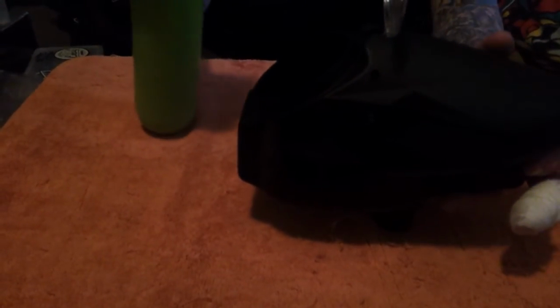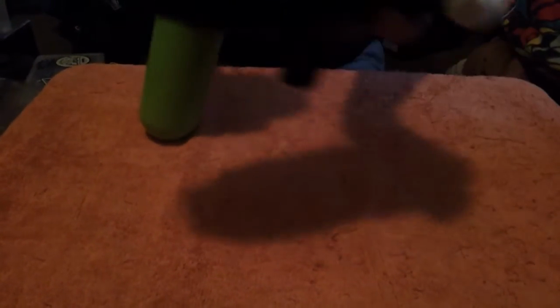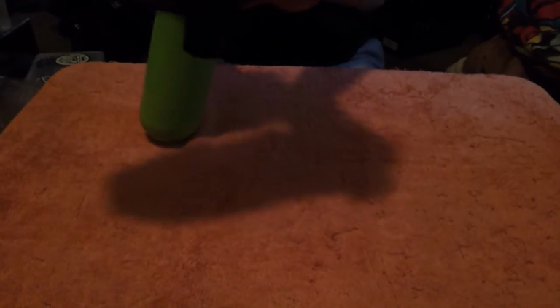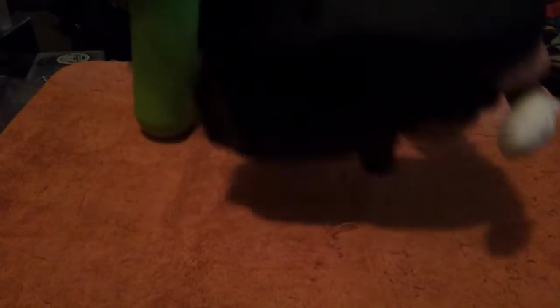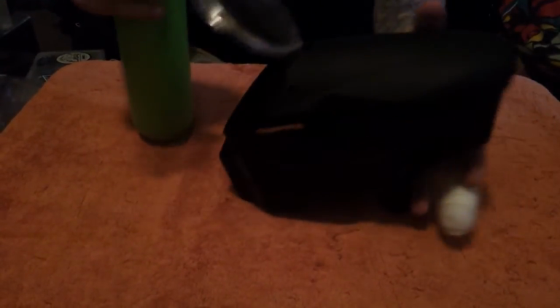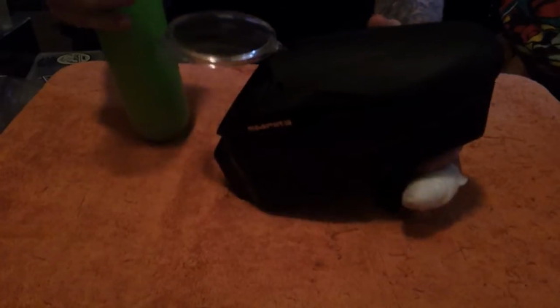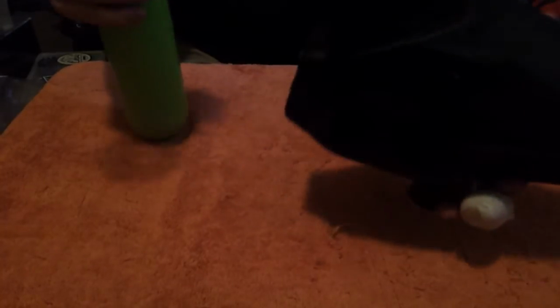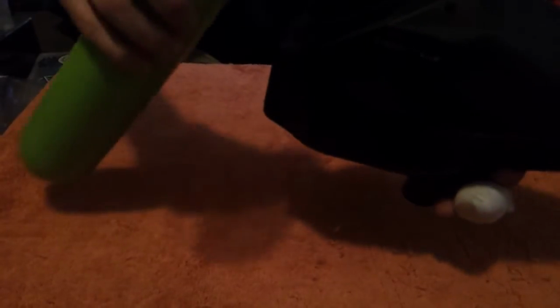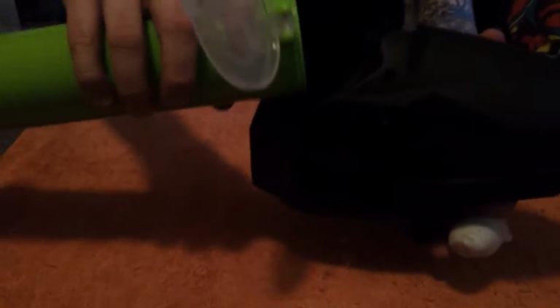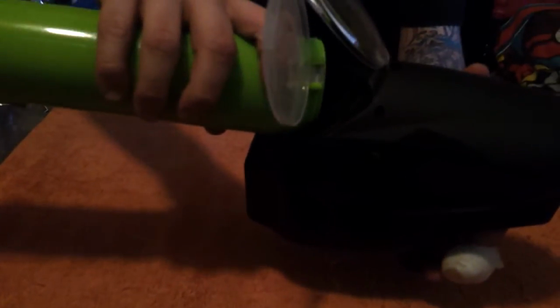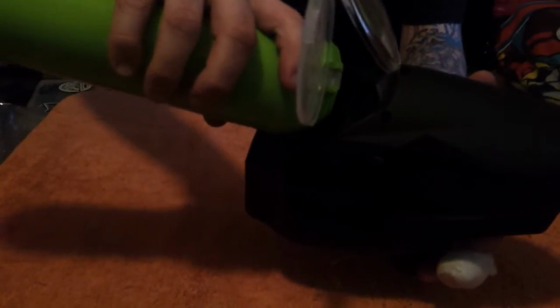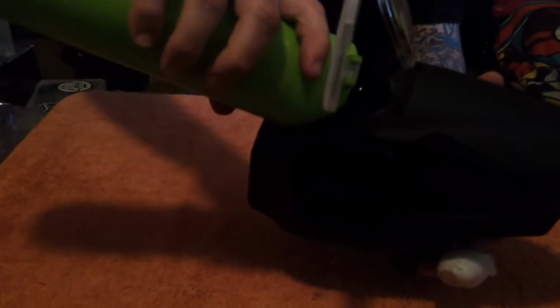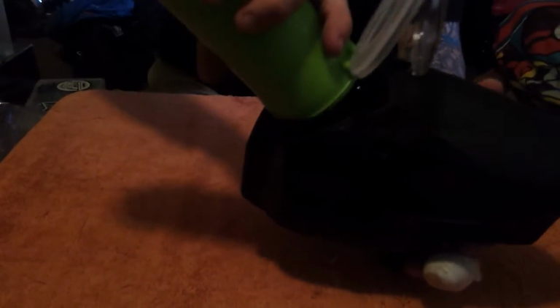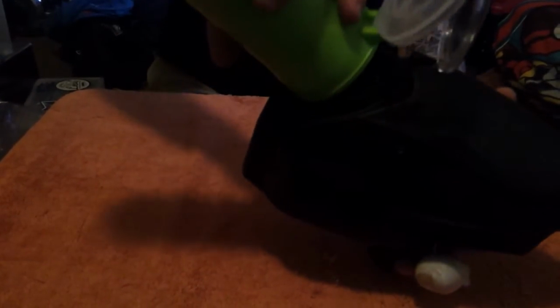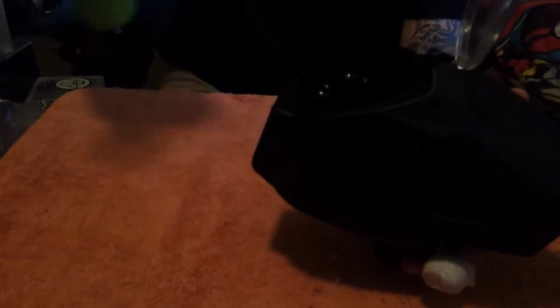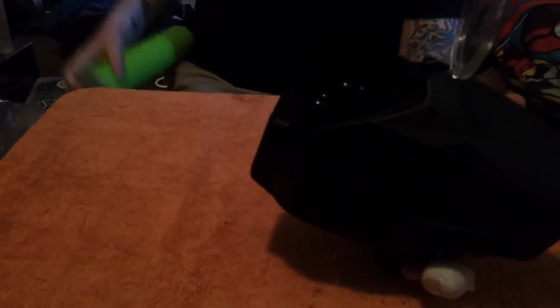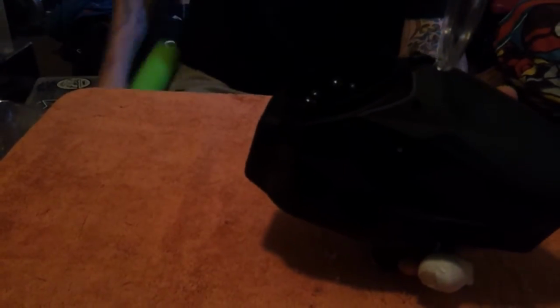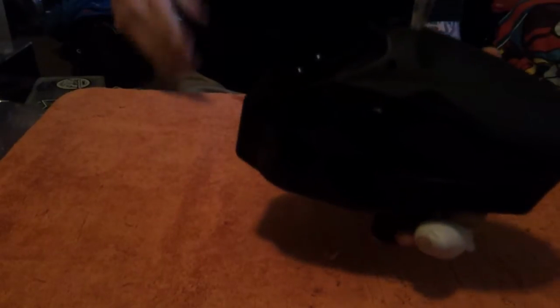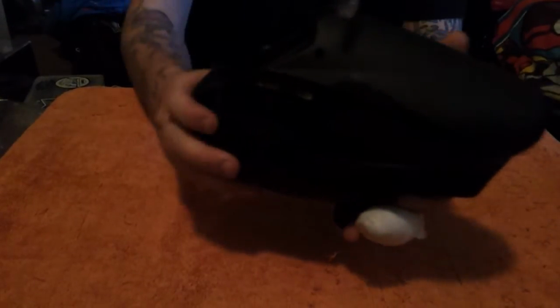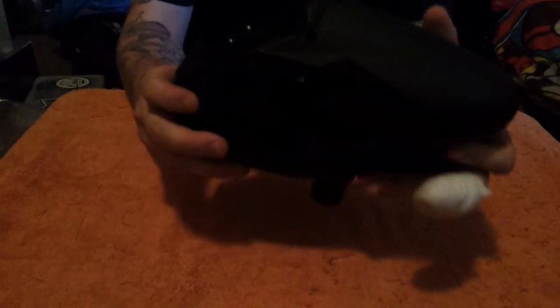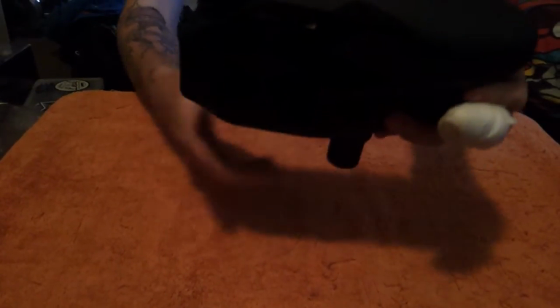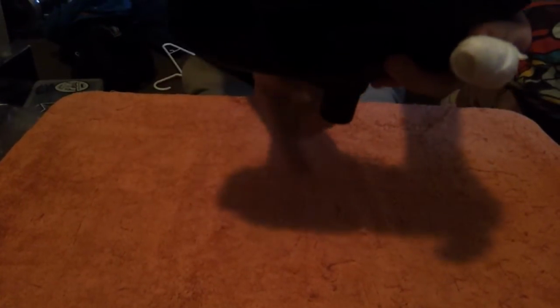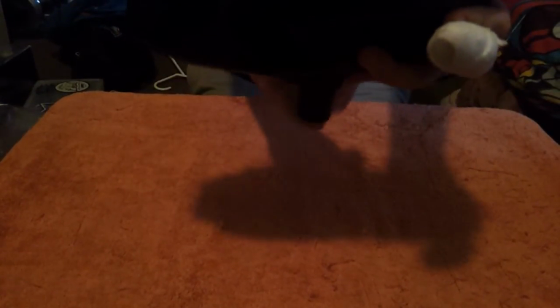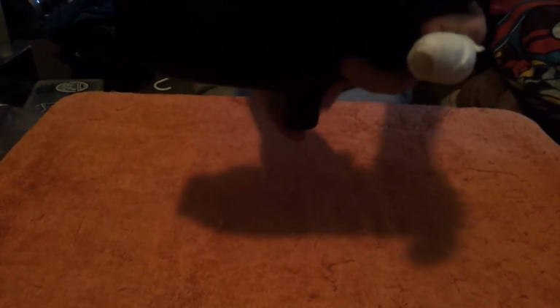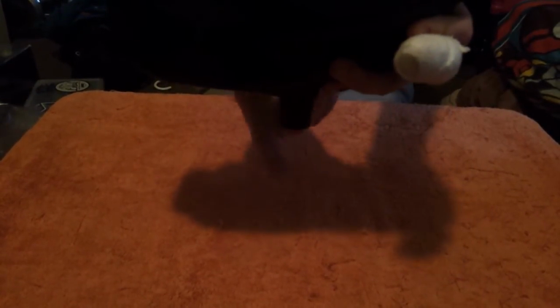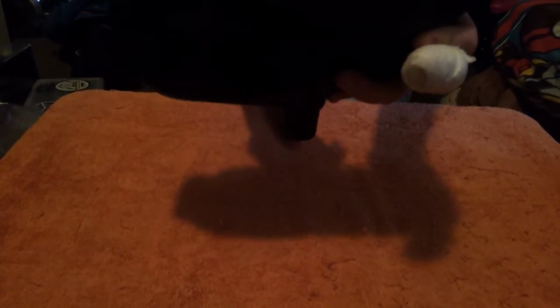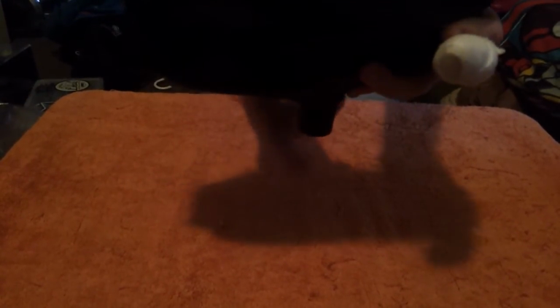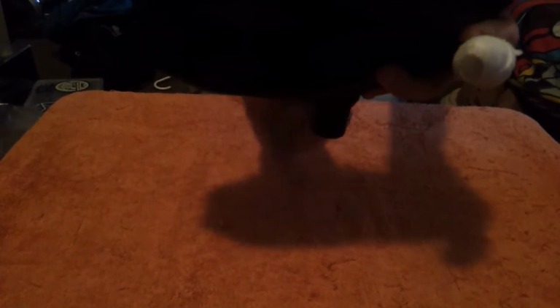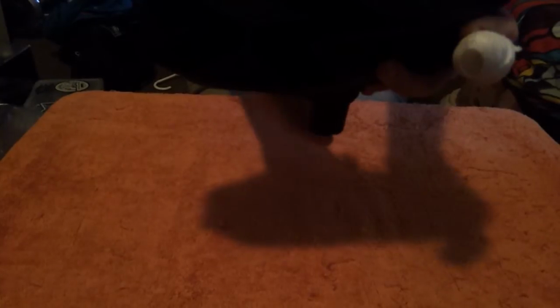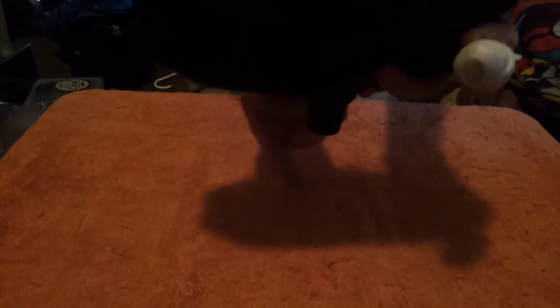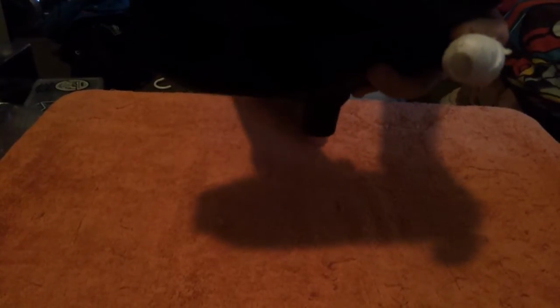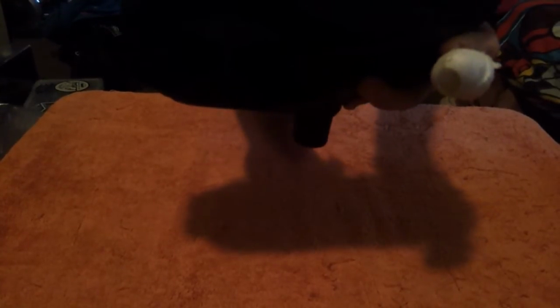Let's go ahead and pop open the pod. Now the hopper is not on, so as you can see, there's no balls flying out the bottom of this. We got nothing.